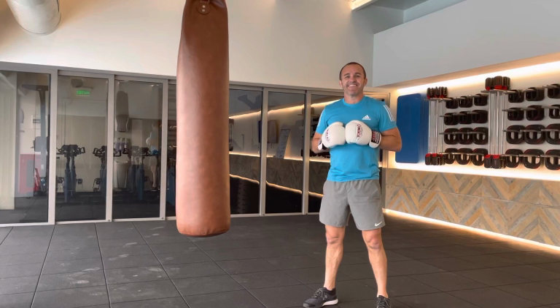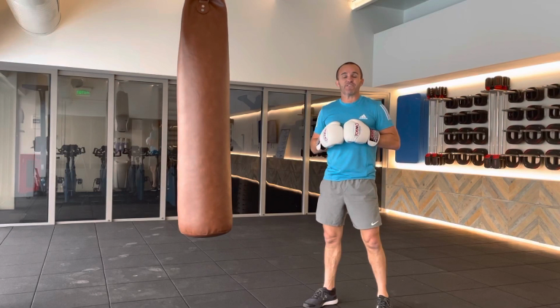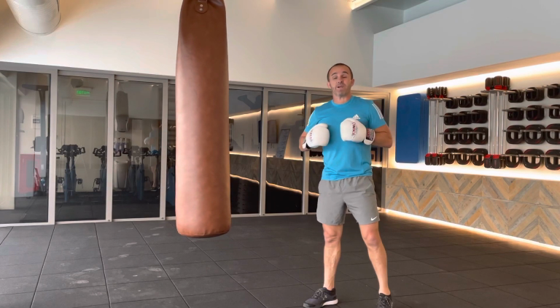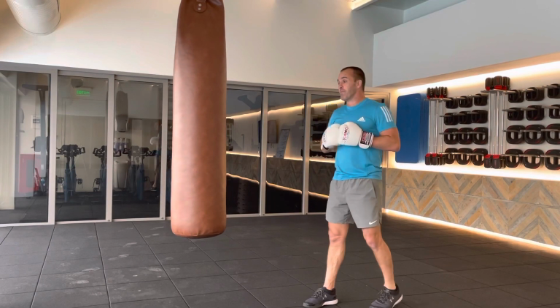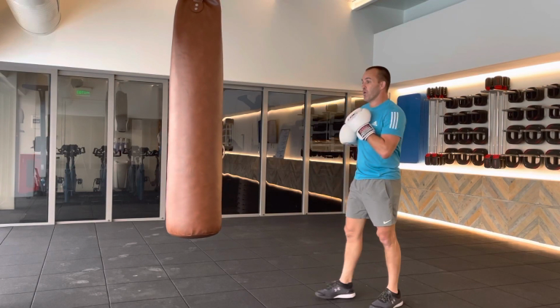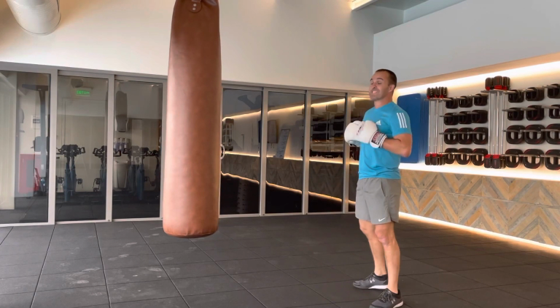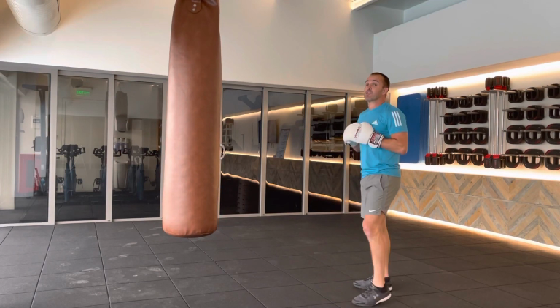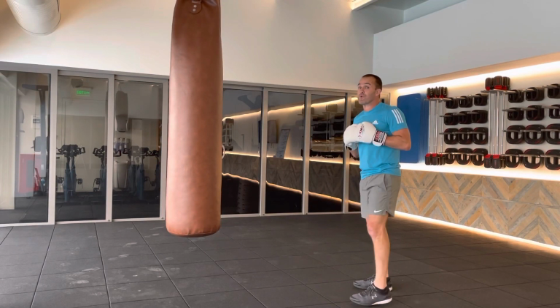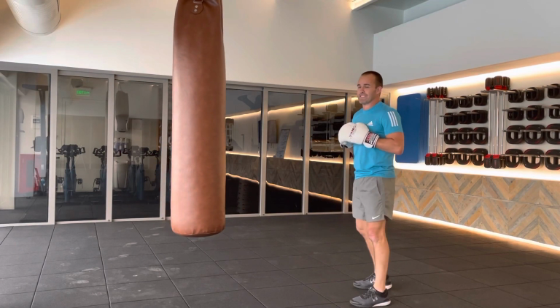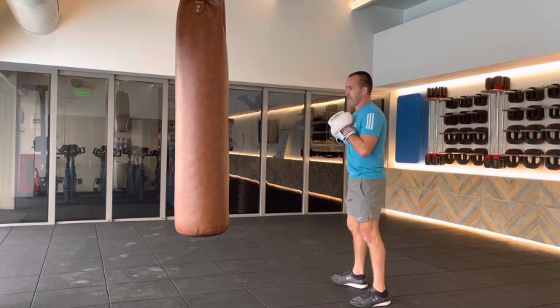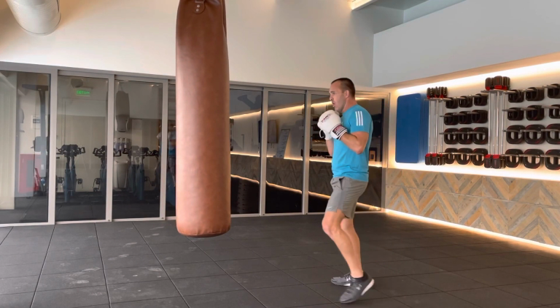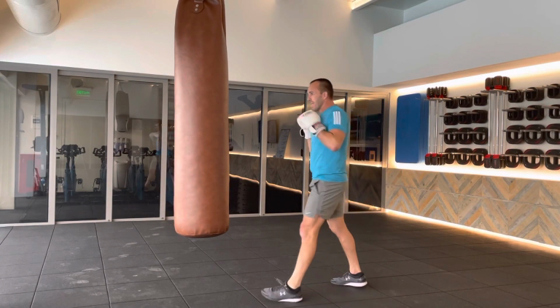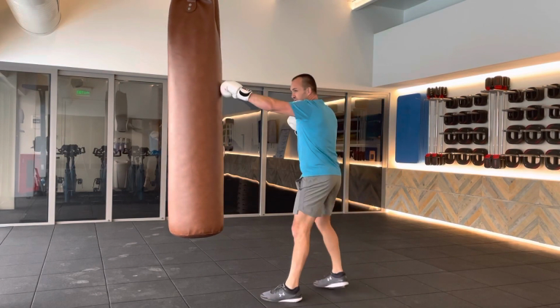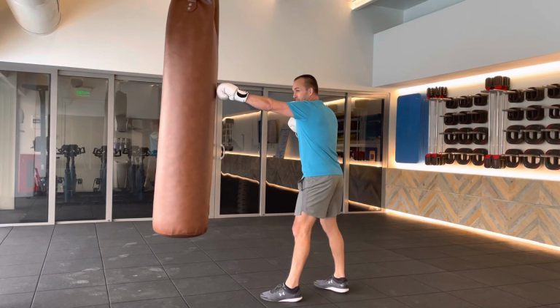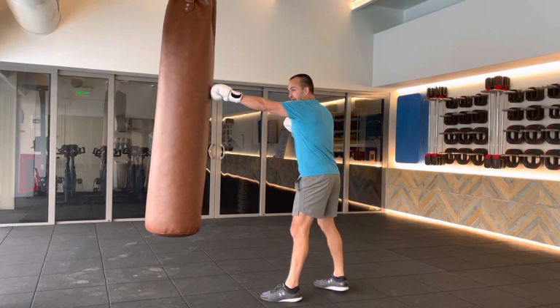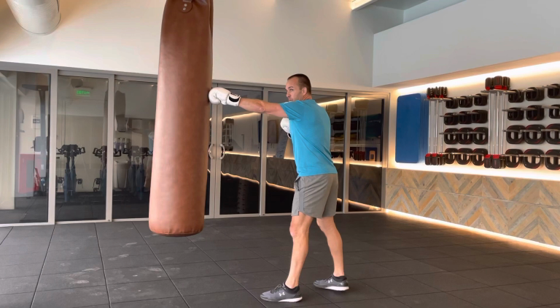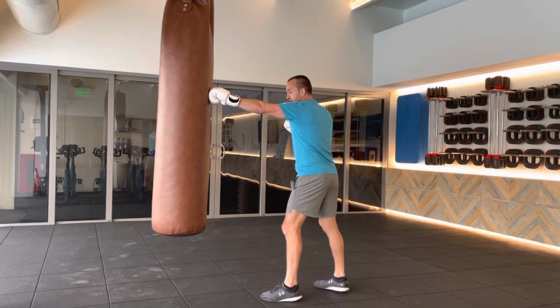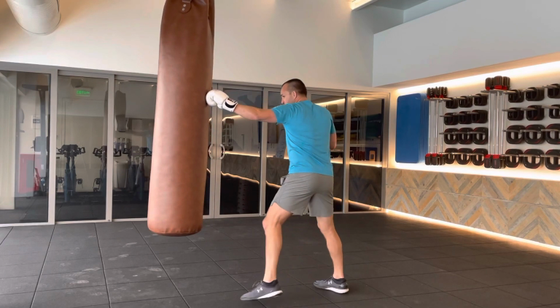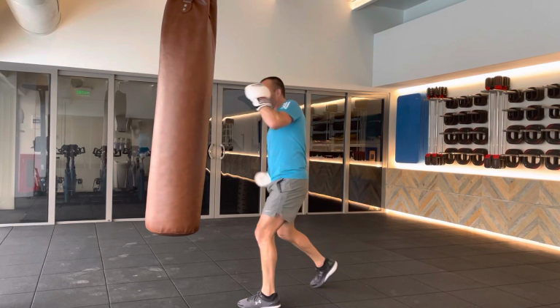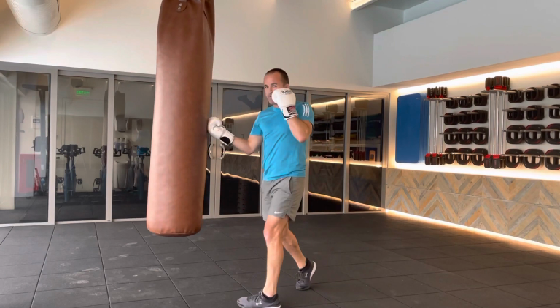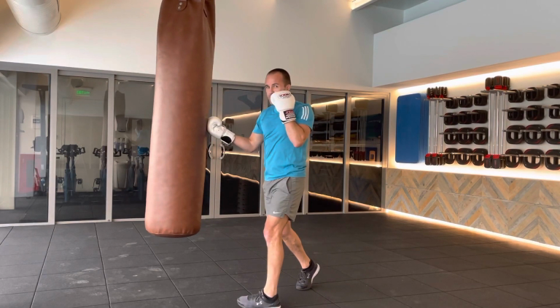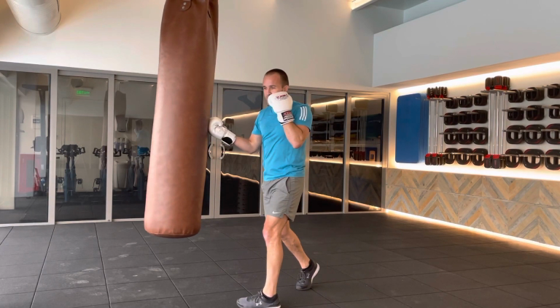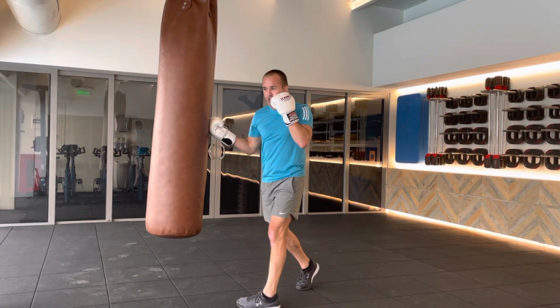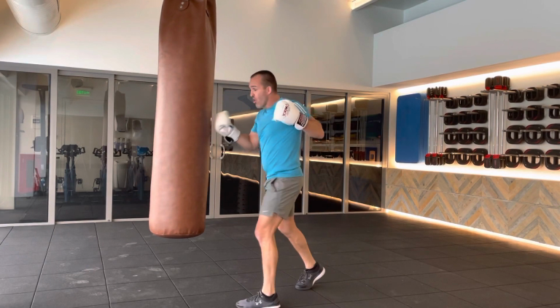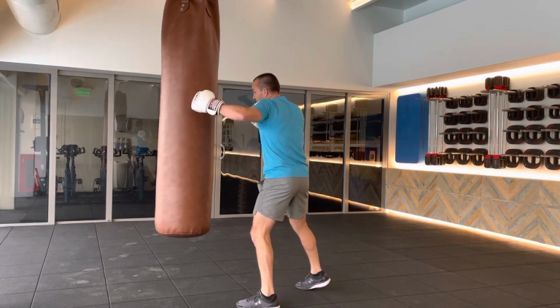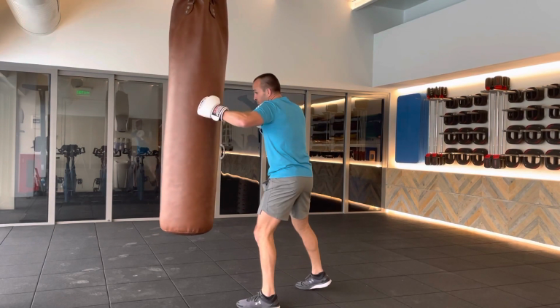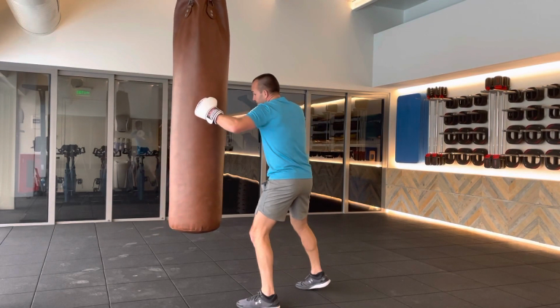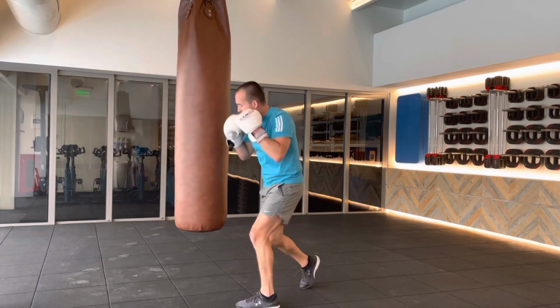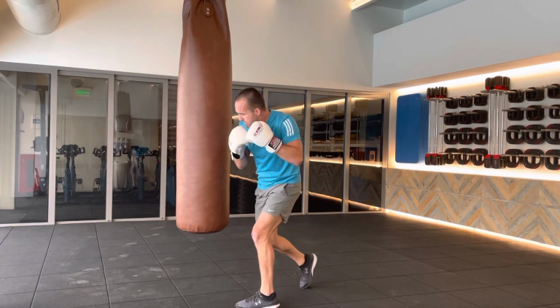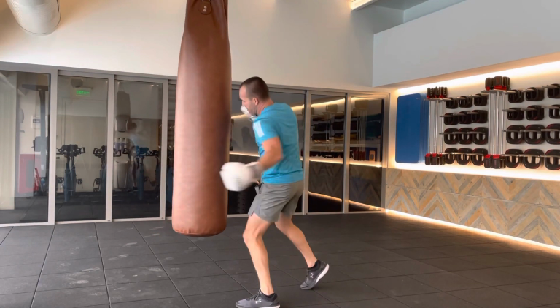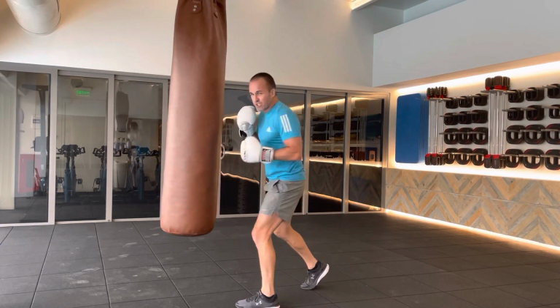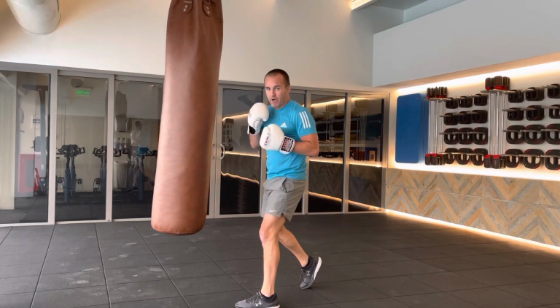Next four punch combo: one, six, three, seven. Lead in with the jab again — that's our way in. We come up the center with the six, round with the three, then we double up, back to the body.